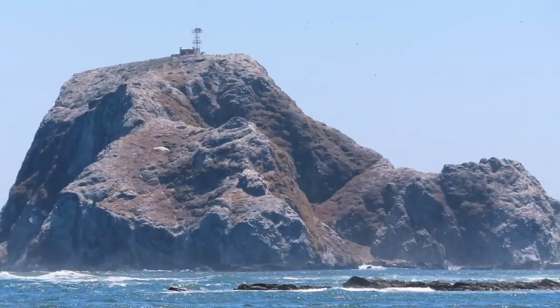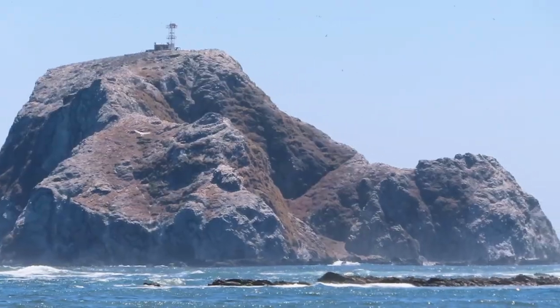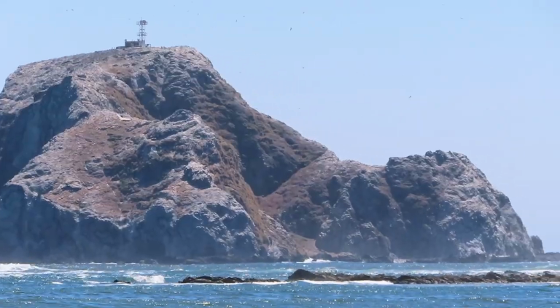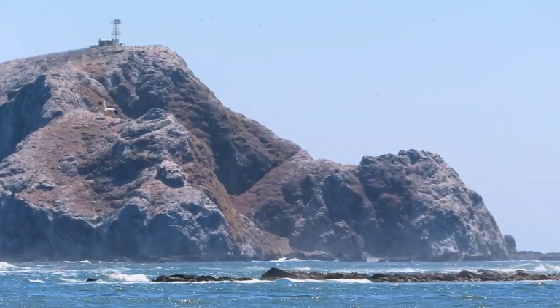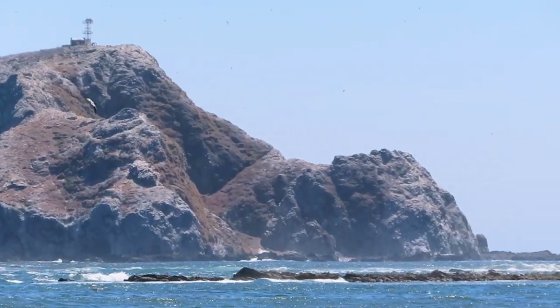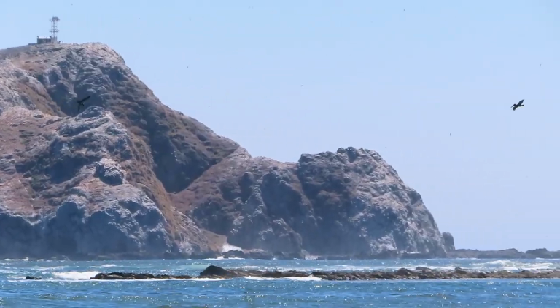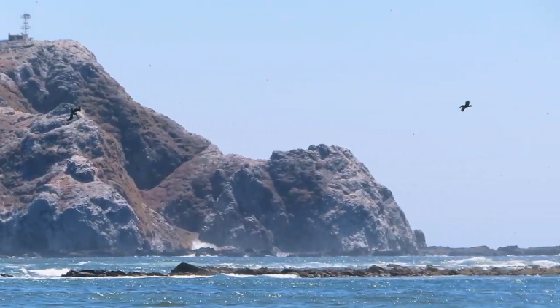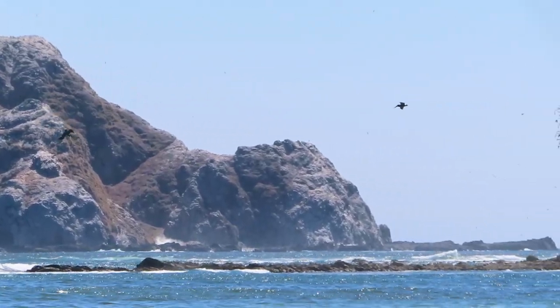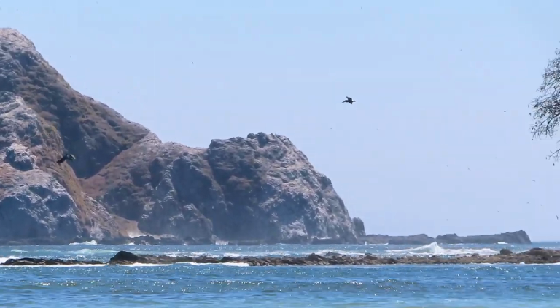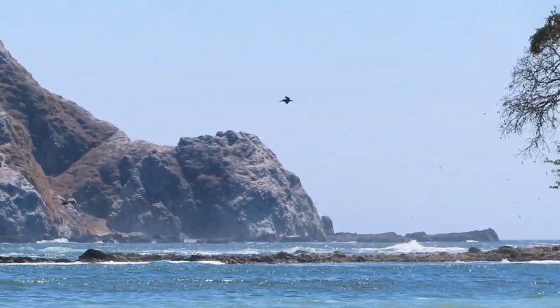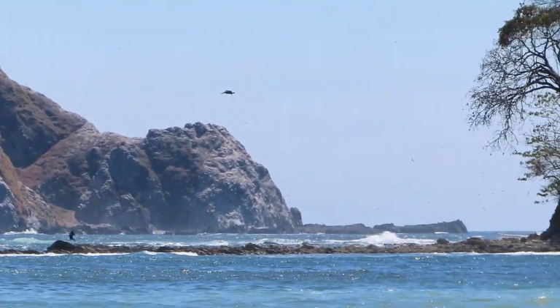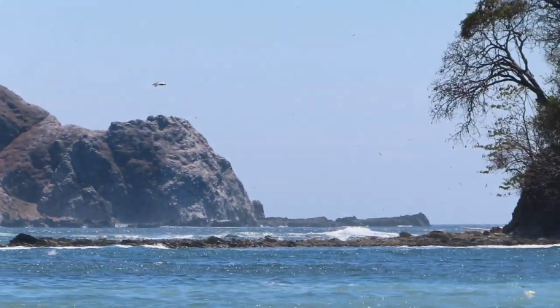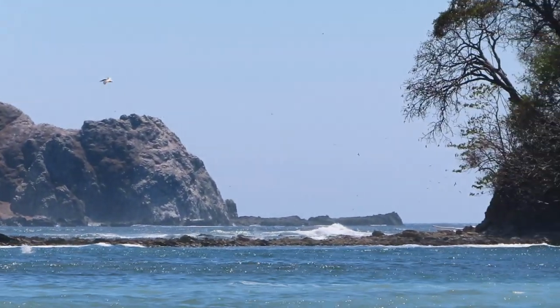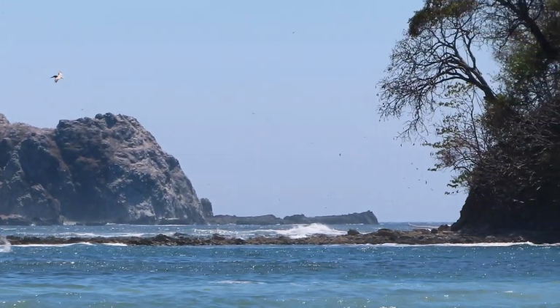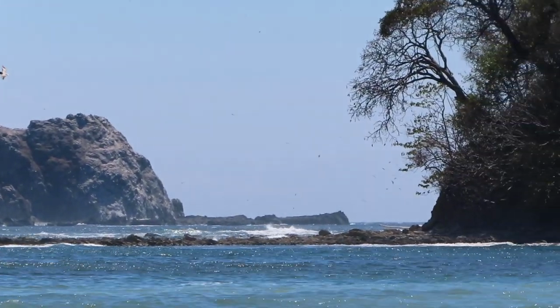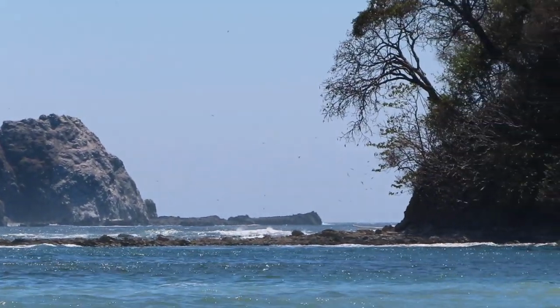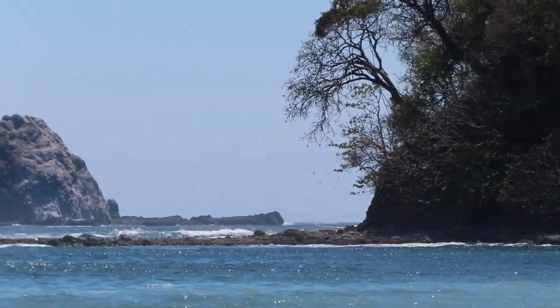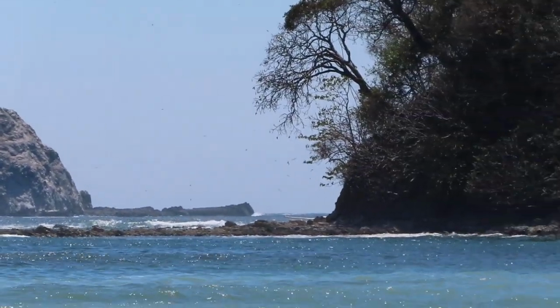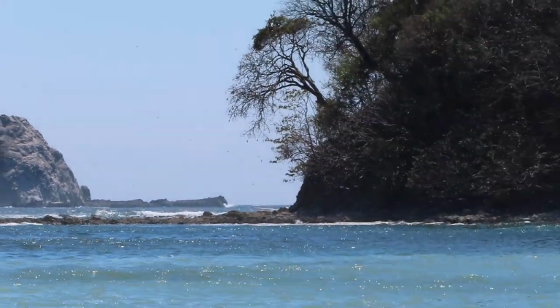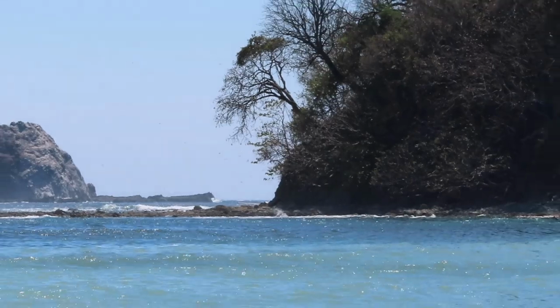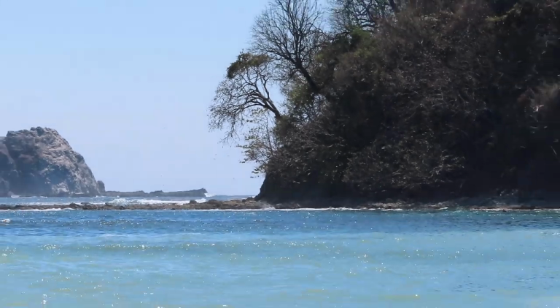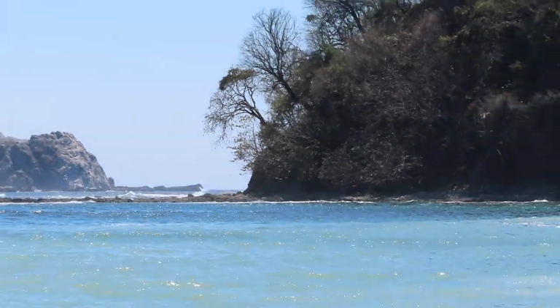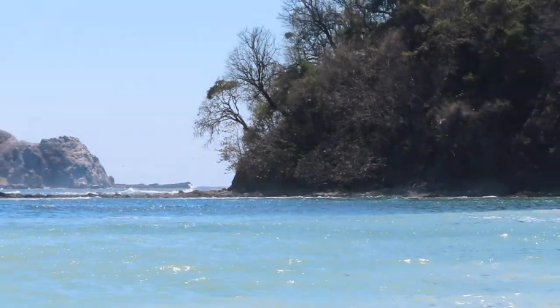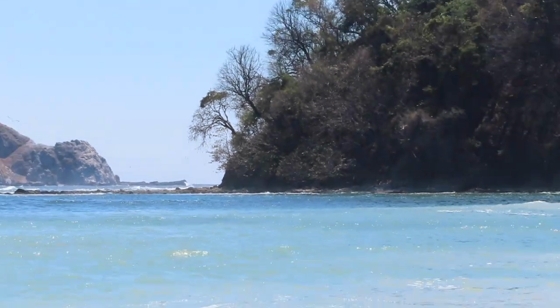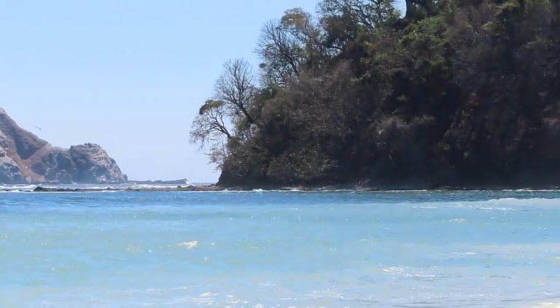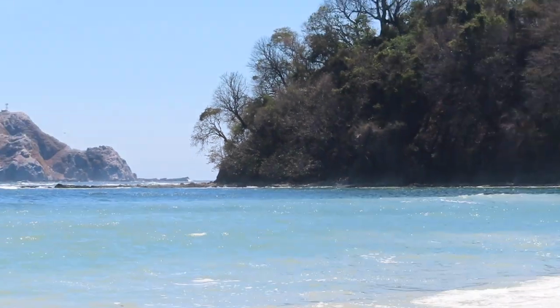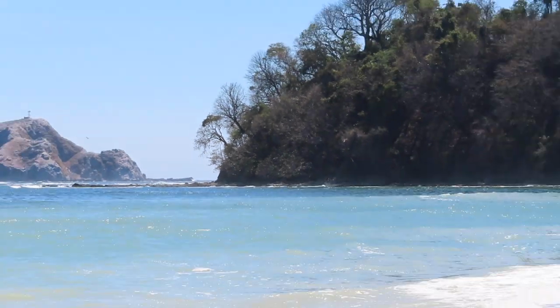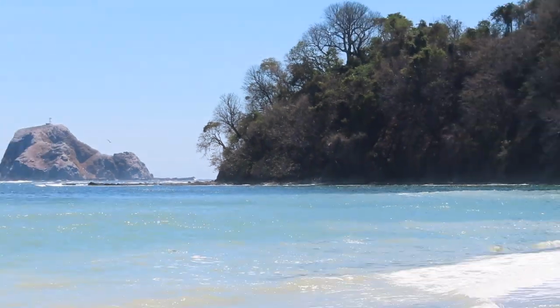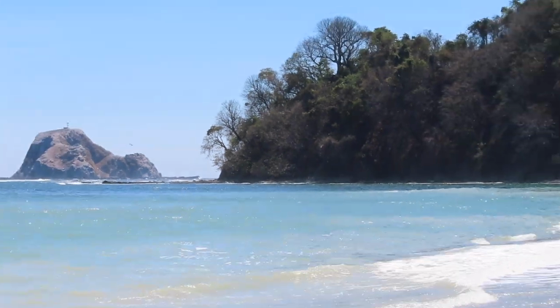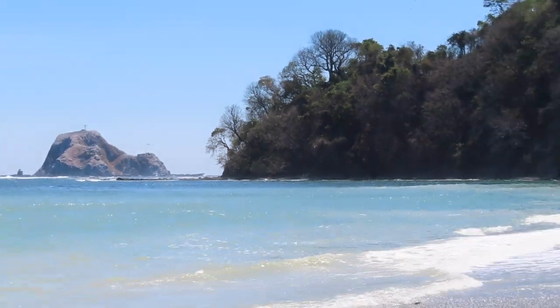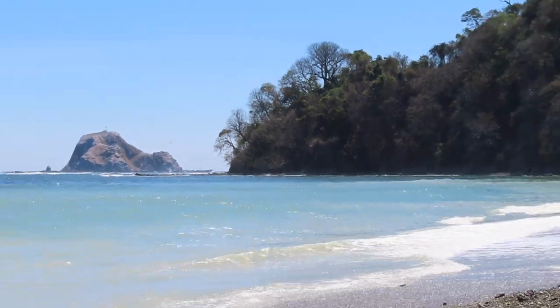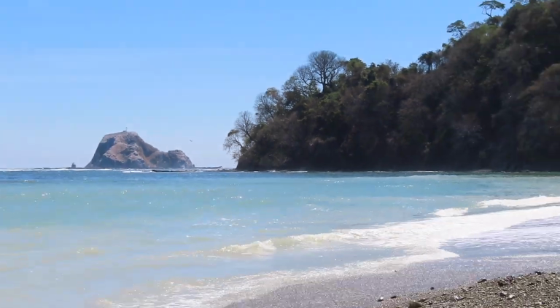But if you're not yet convinced, let me fly my drone and show you this stunning piece of protected paradise from above.